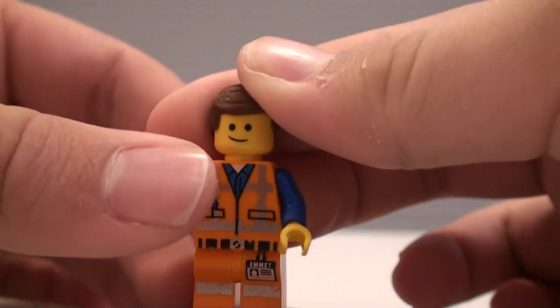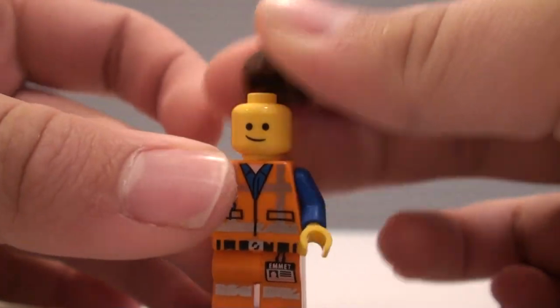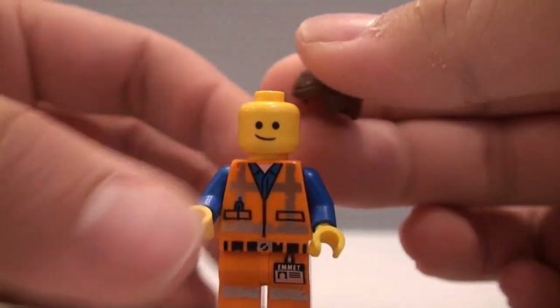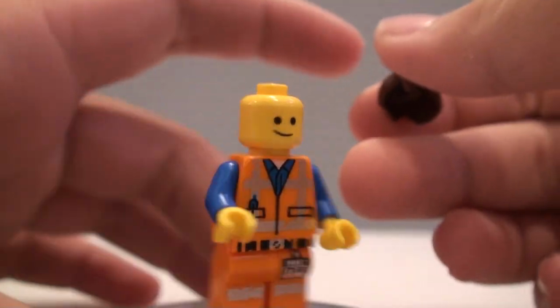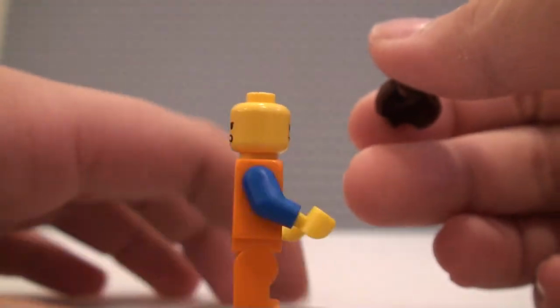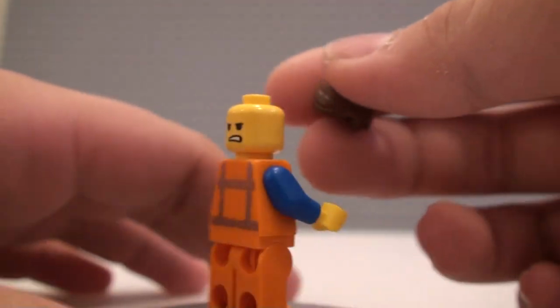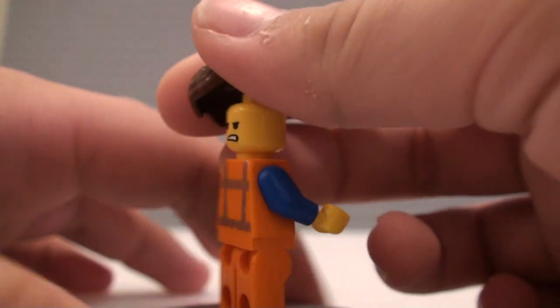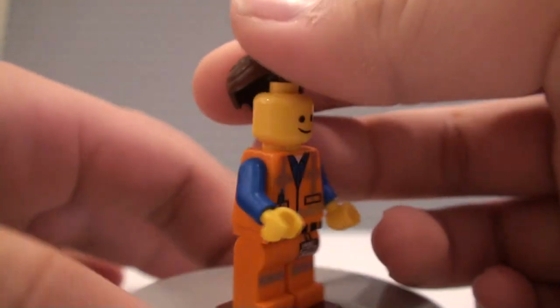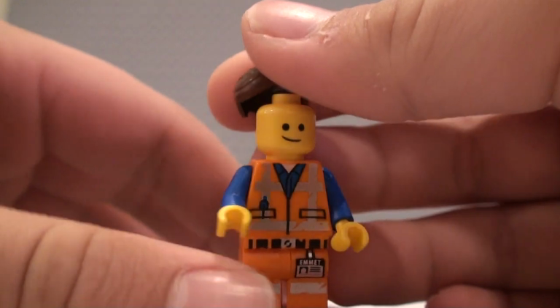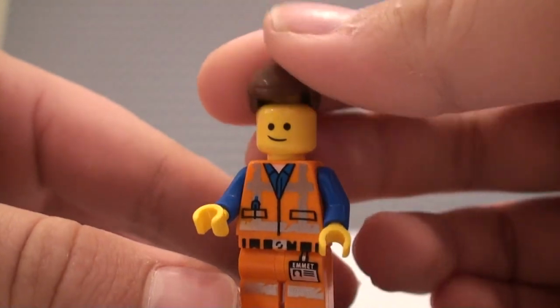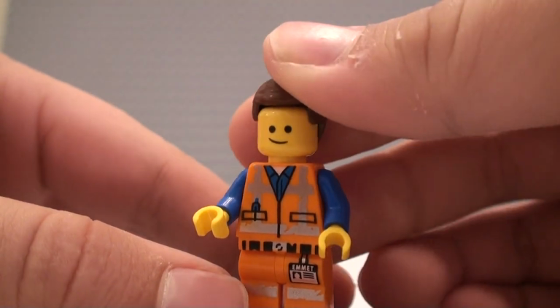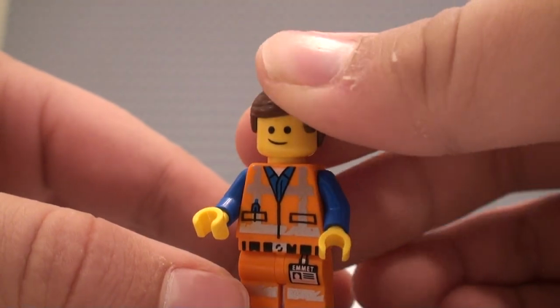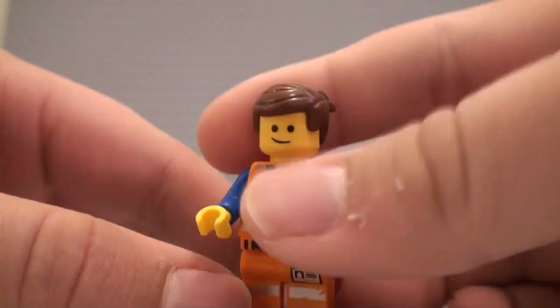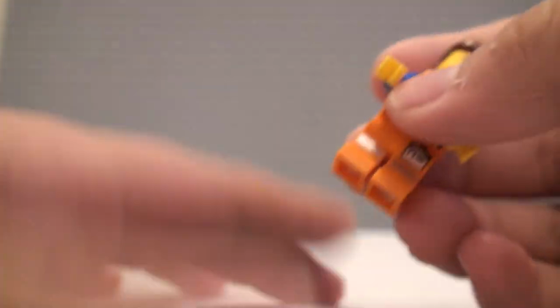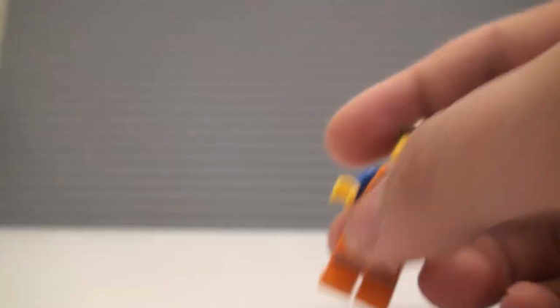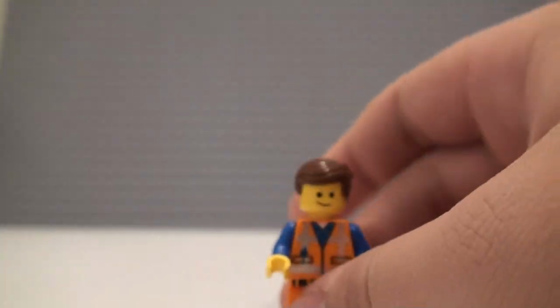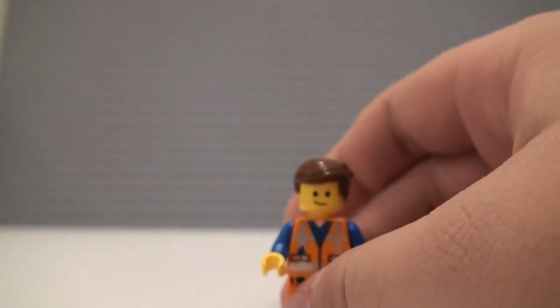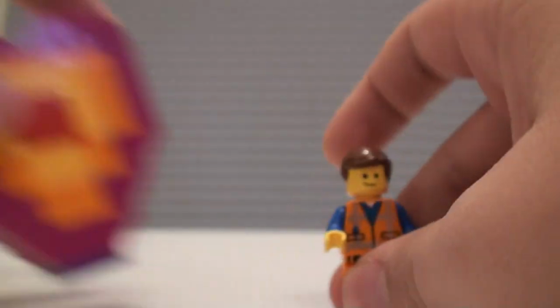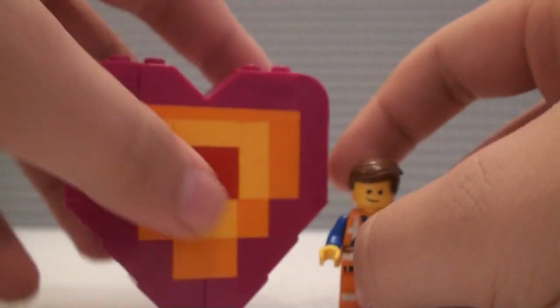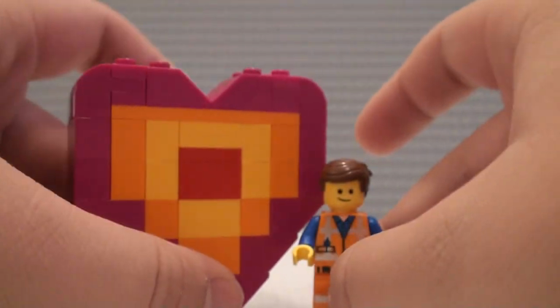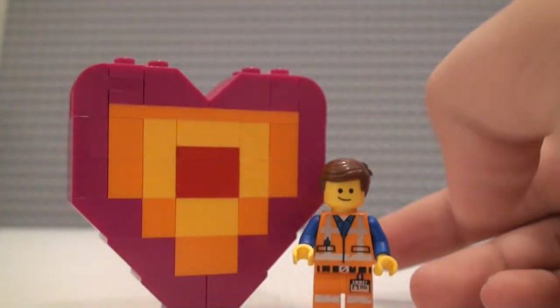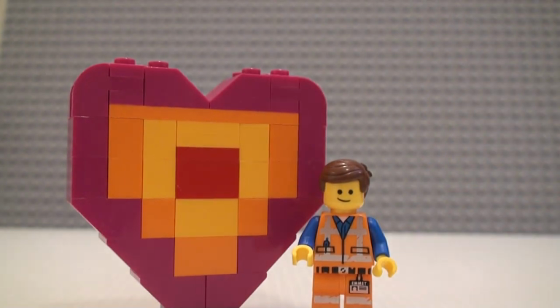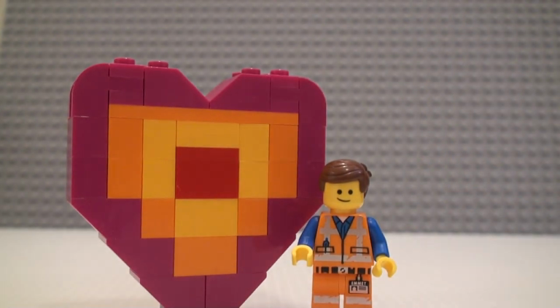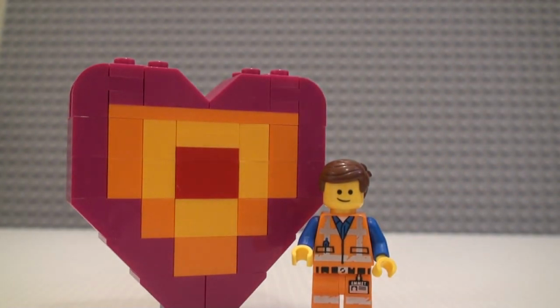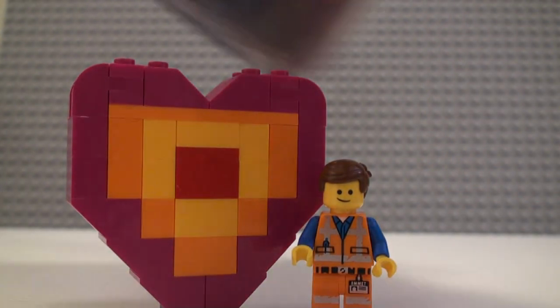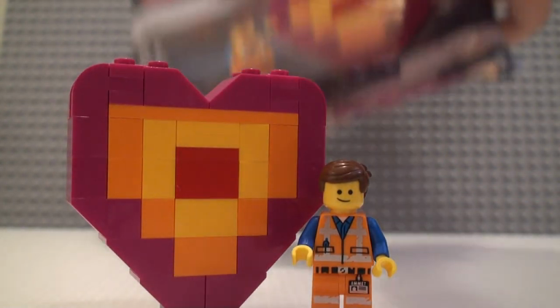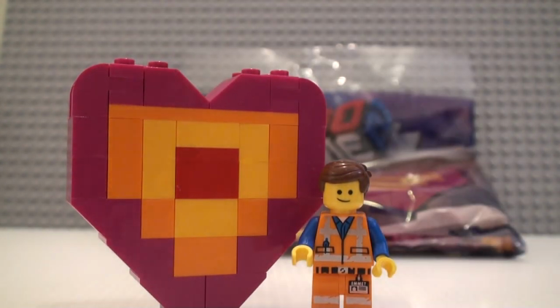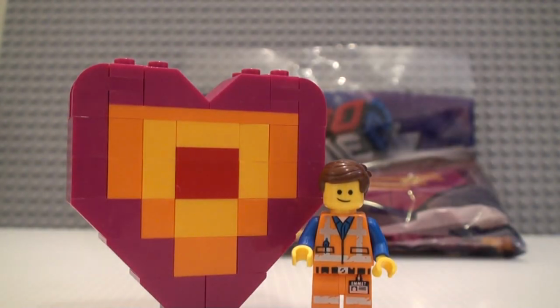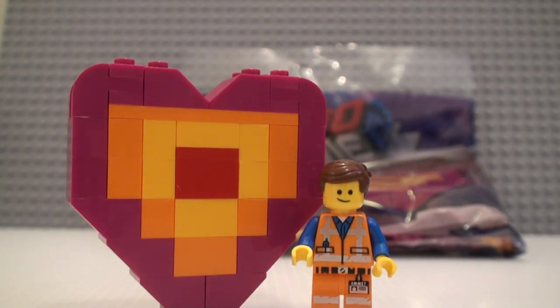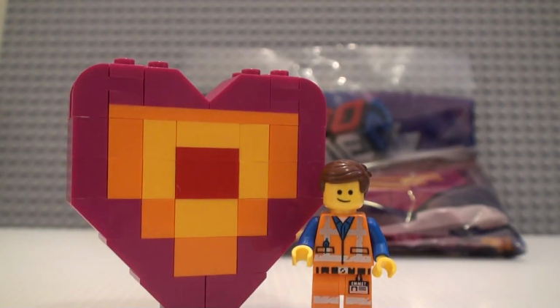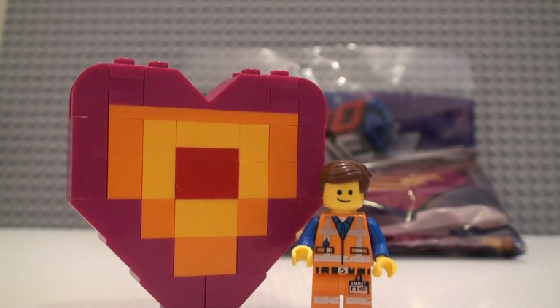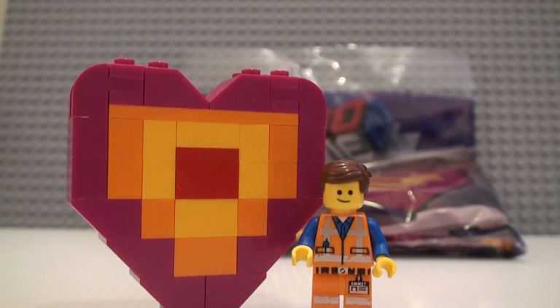We just get this version of Emmett smiling on one side and angry on the other. That's pretty much it for the Emmett's Peace Offering polybag.